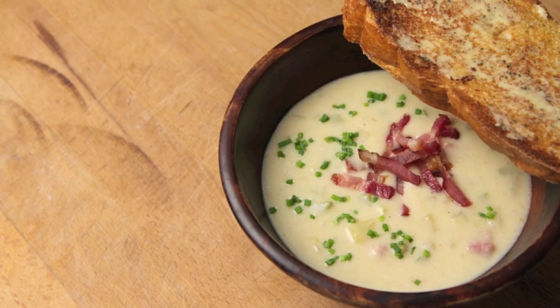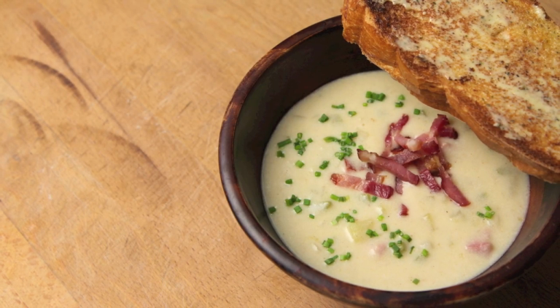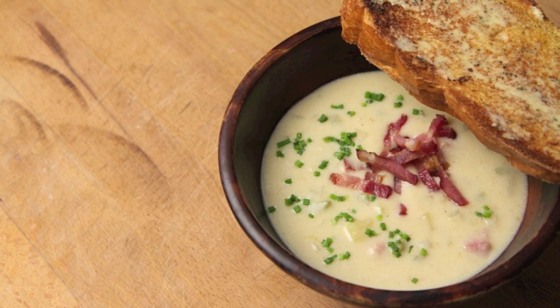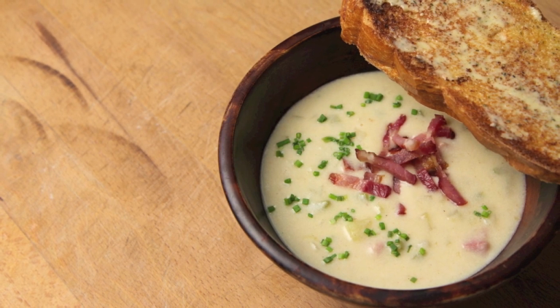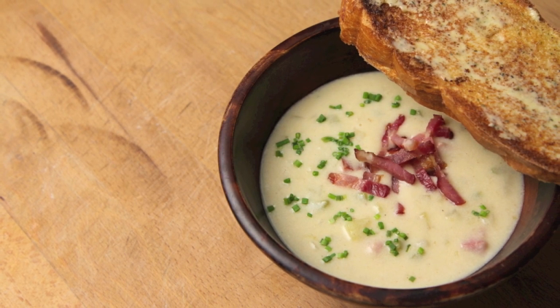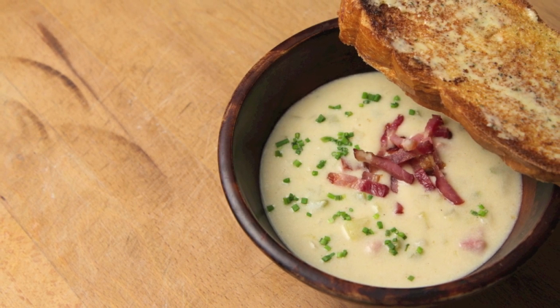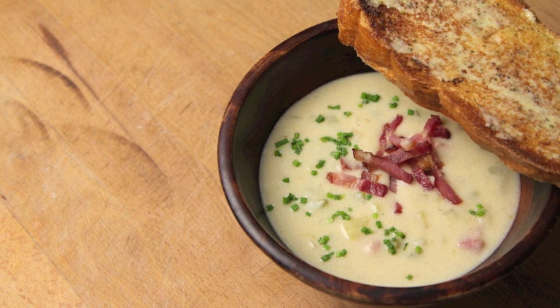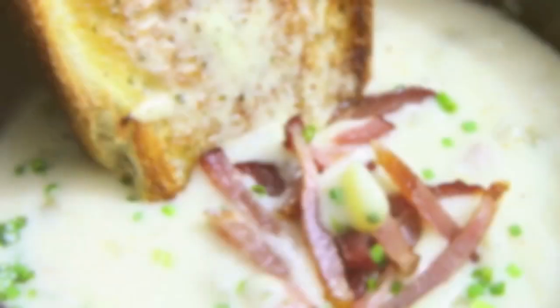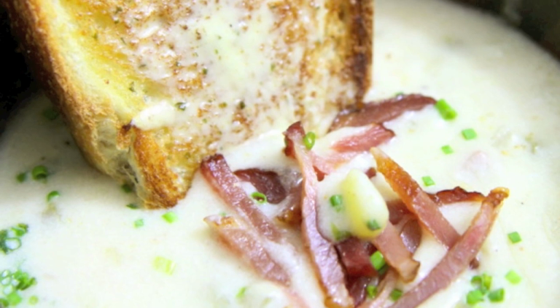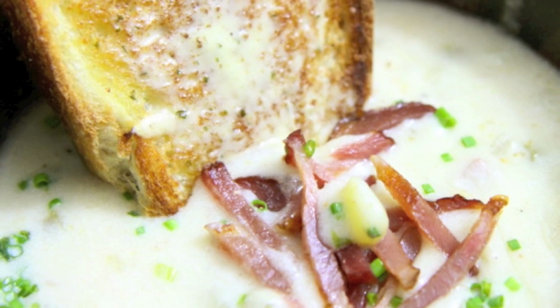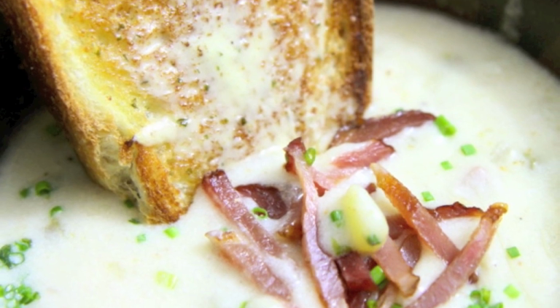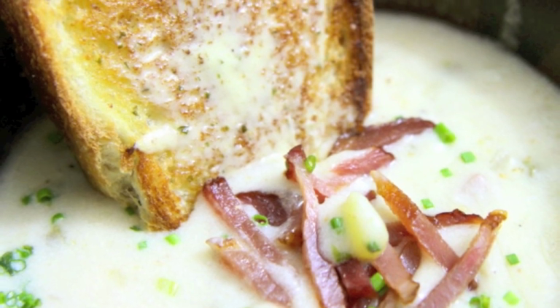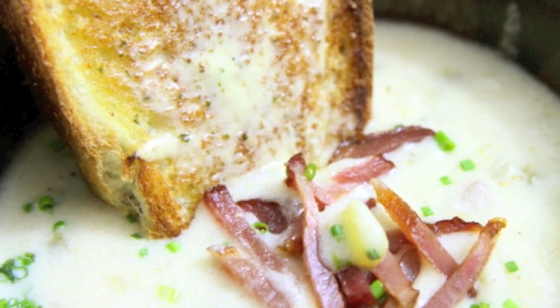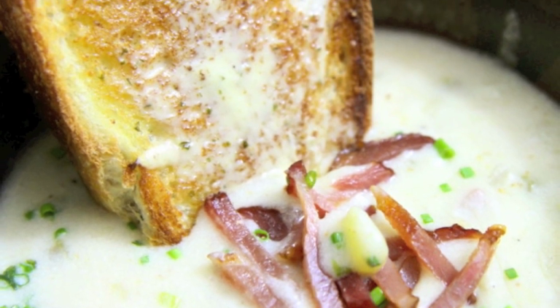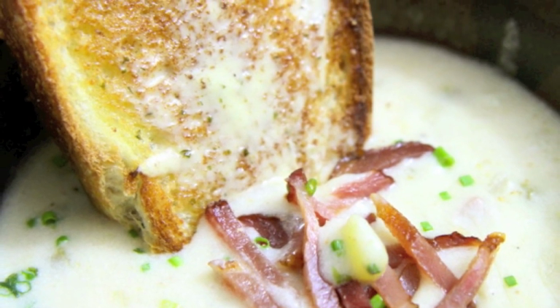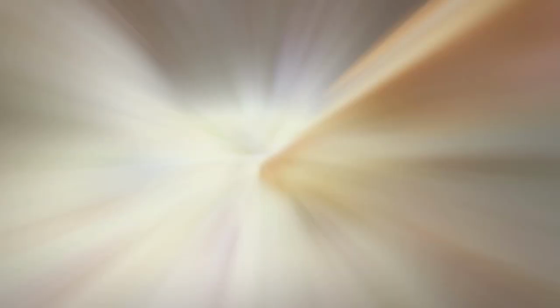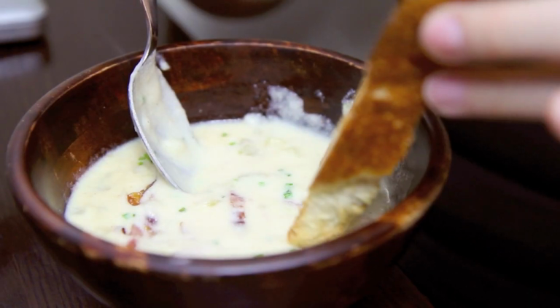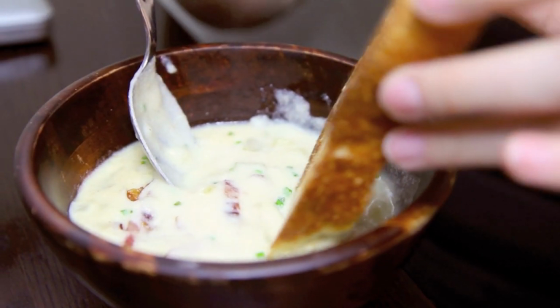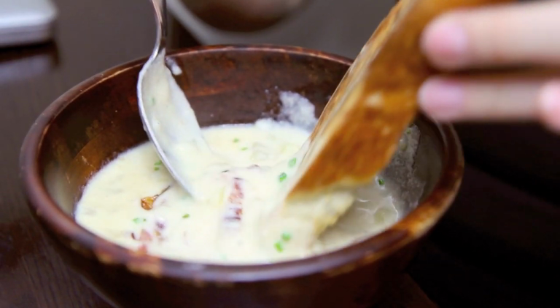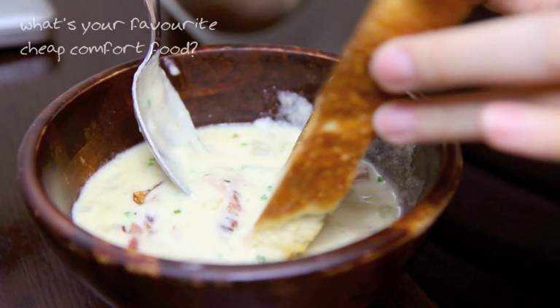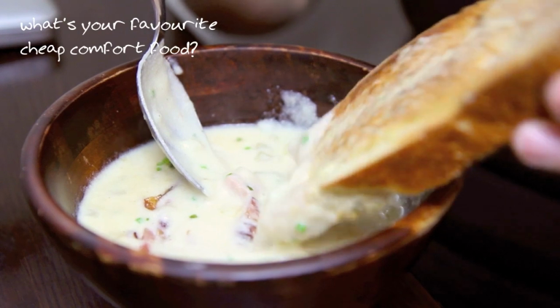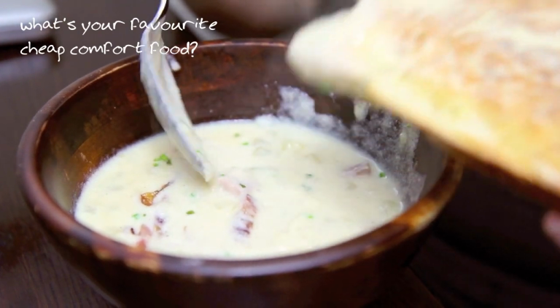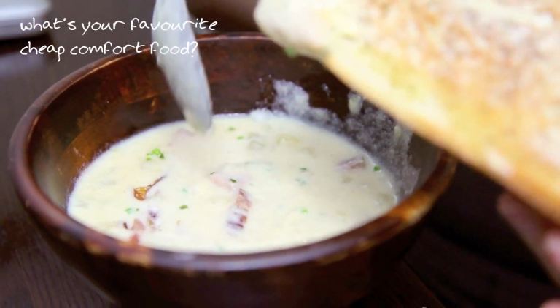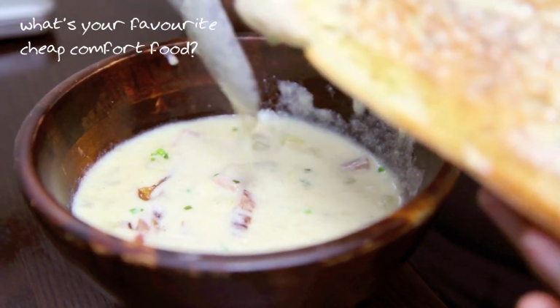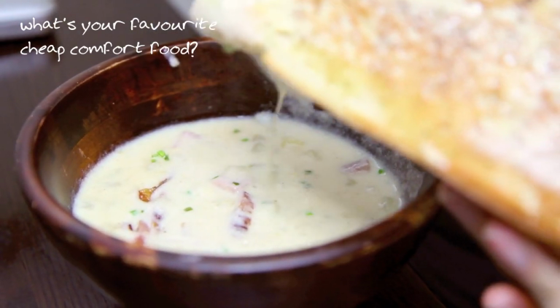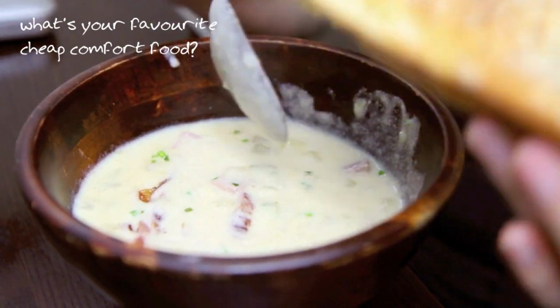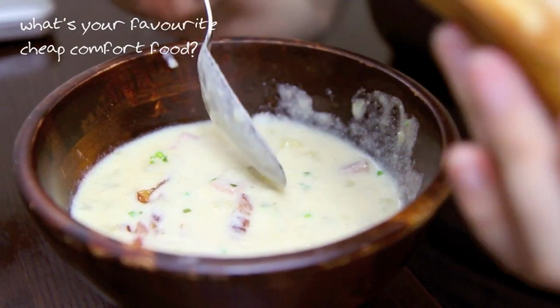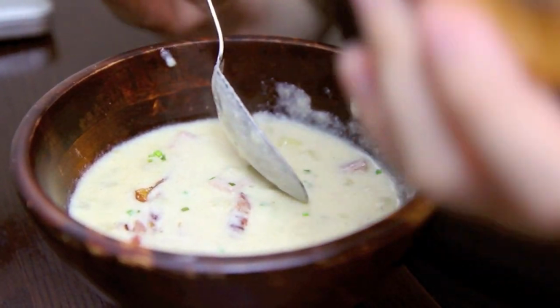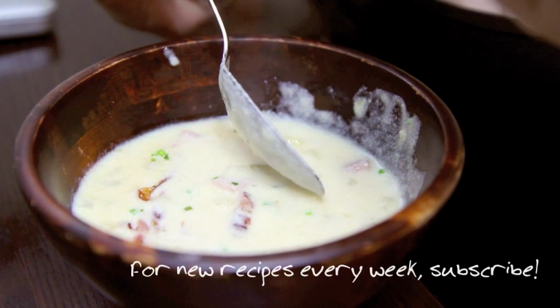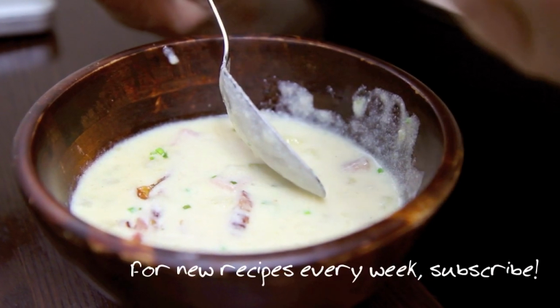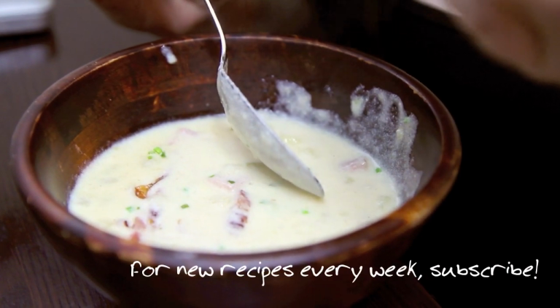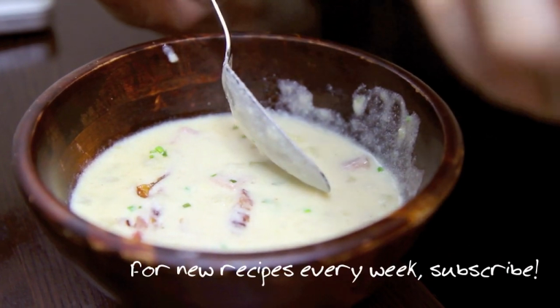So that's it, that's today's recipe. I hope you enjoyed it and I hope you try it out at home and have fun in the kitchen — which brings me to my question of the day: what is your favorite comfort food that is both cheap and delicious? Let me know in the comments down below and we'll see you next time.